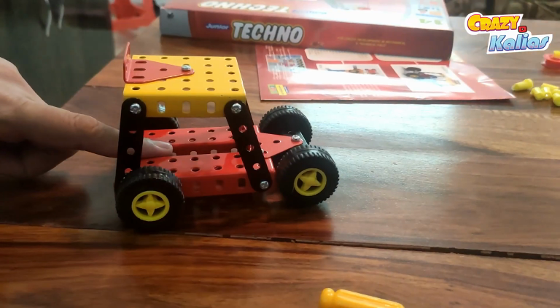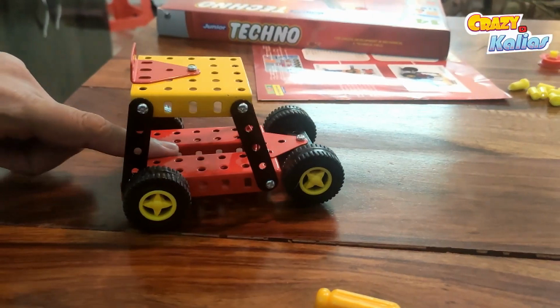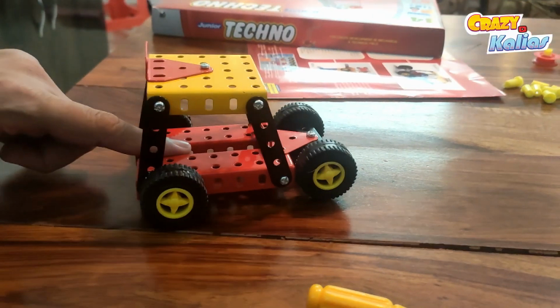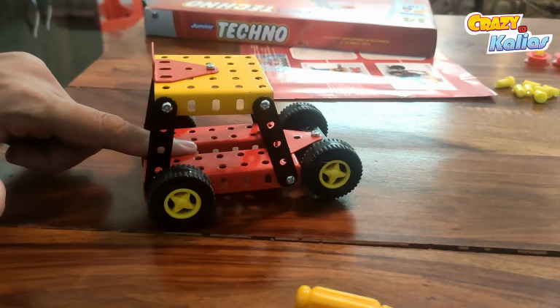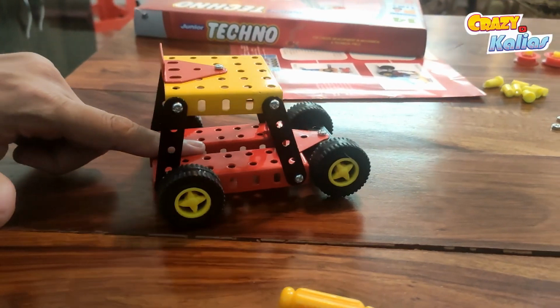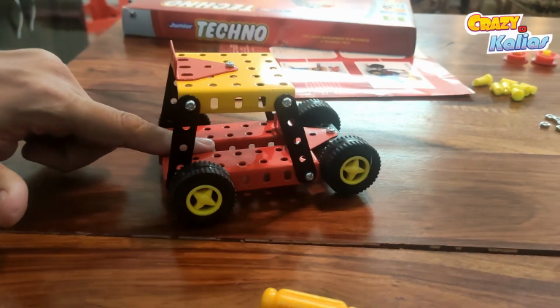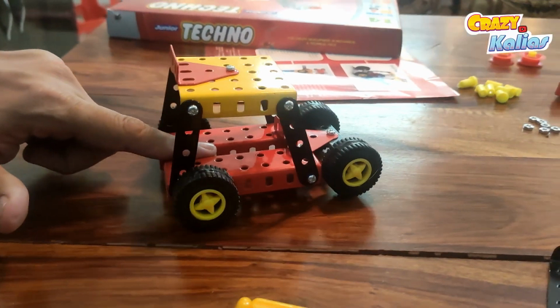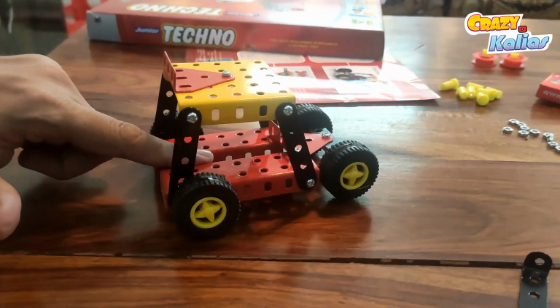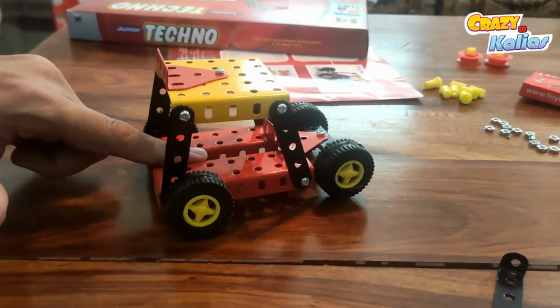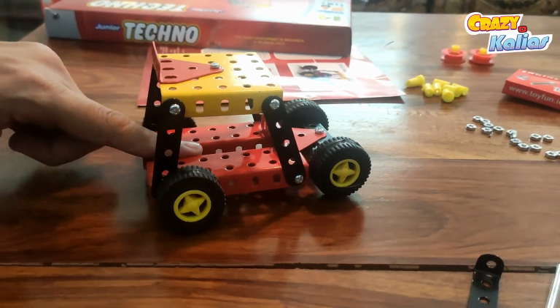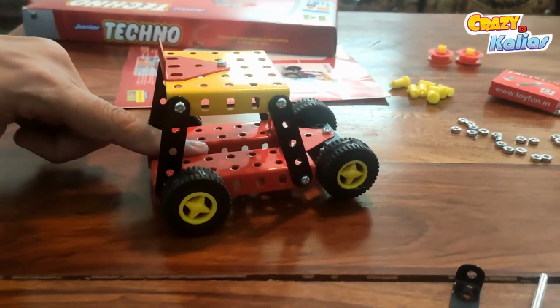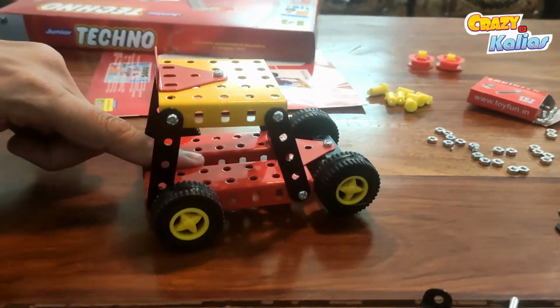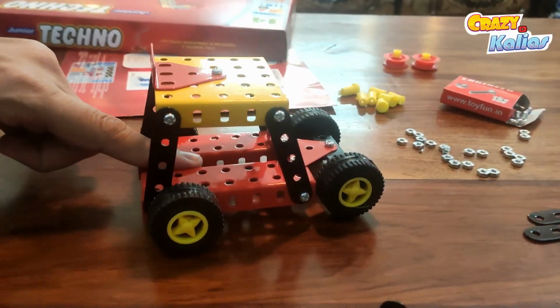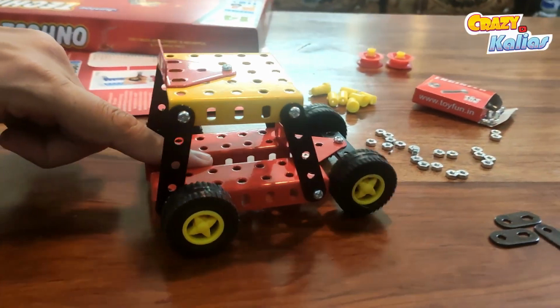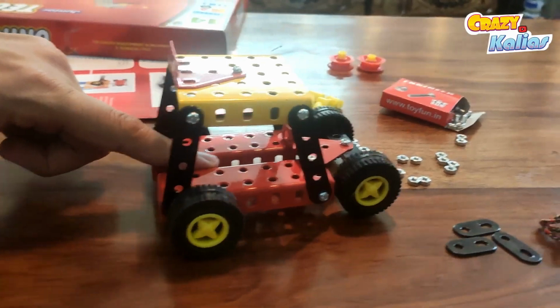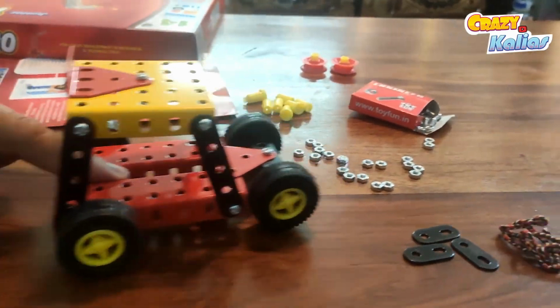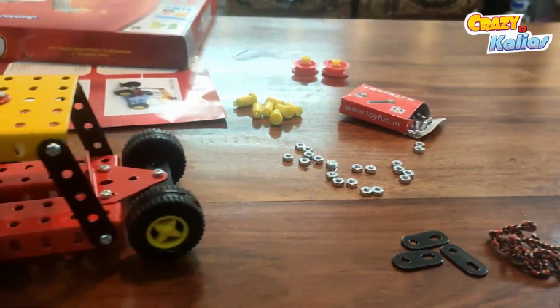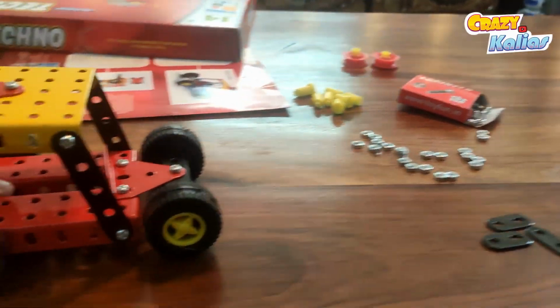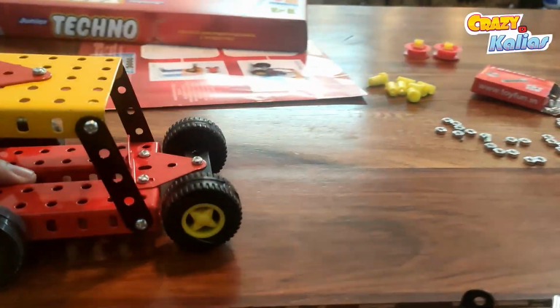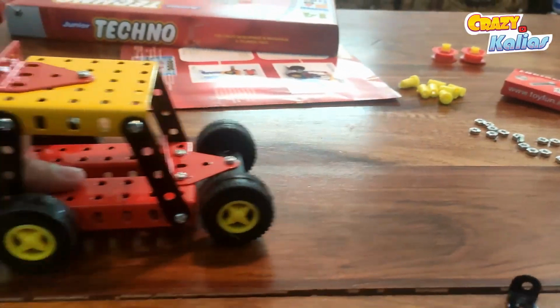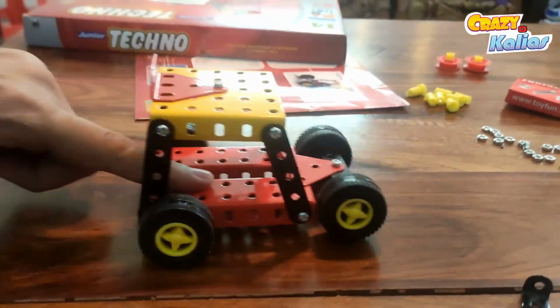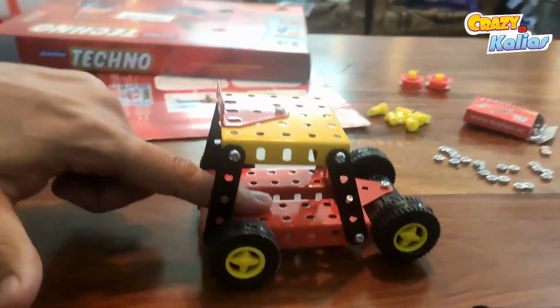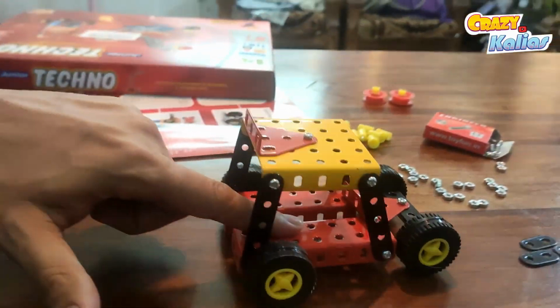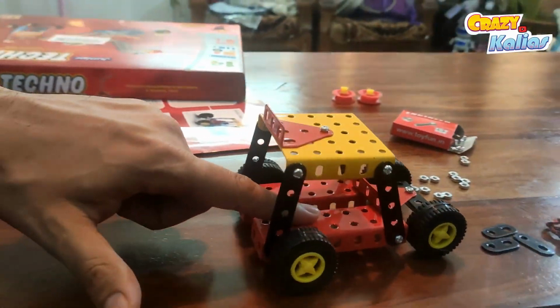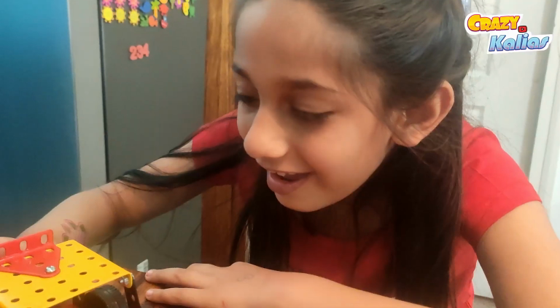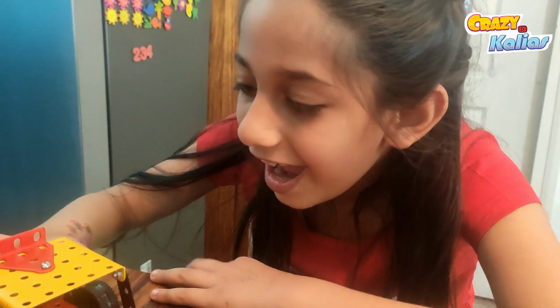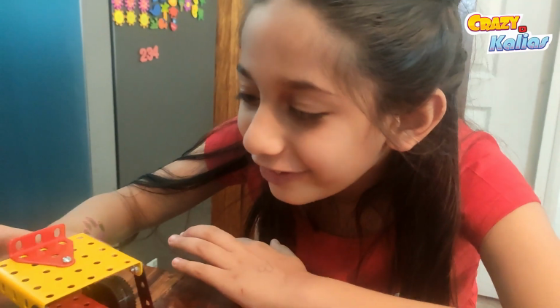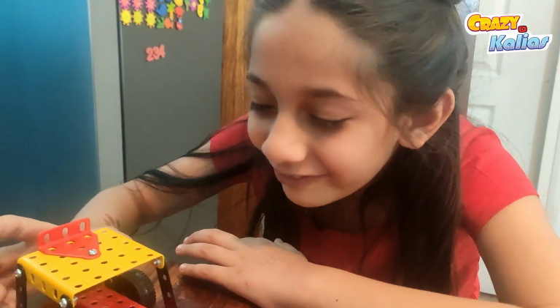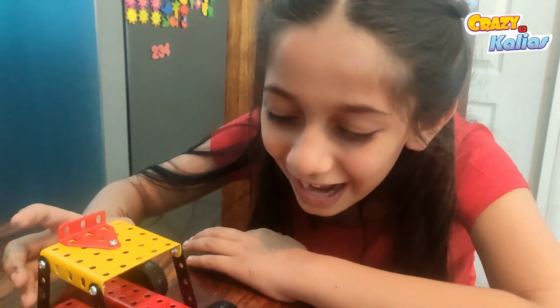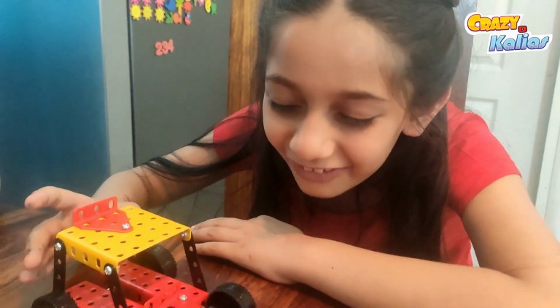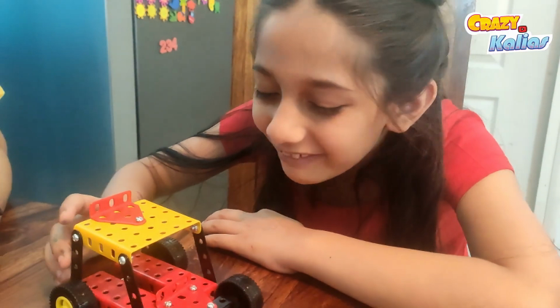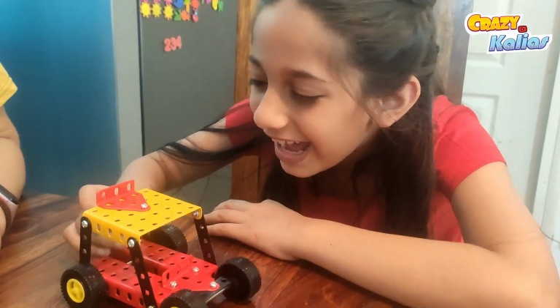And there you have it — our first model is complete! How do you feel, Hiral and Miral? I feel proud, mama!